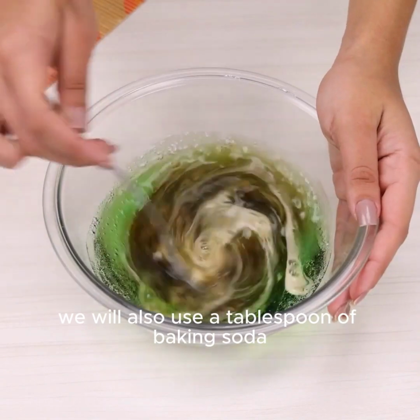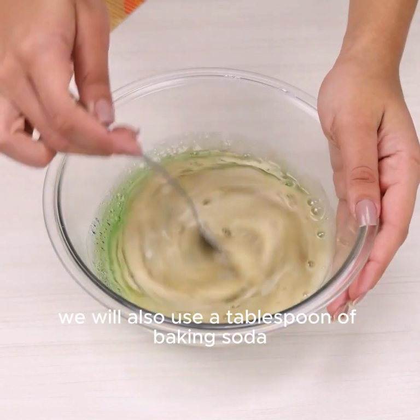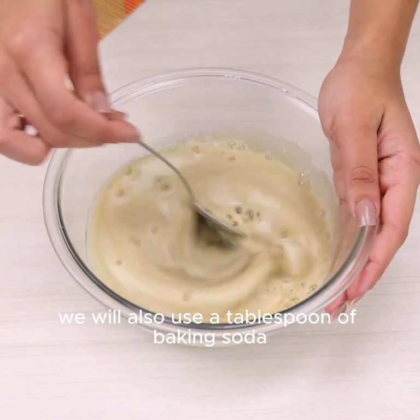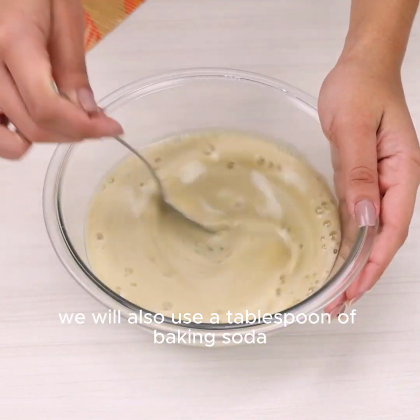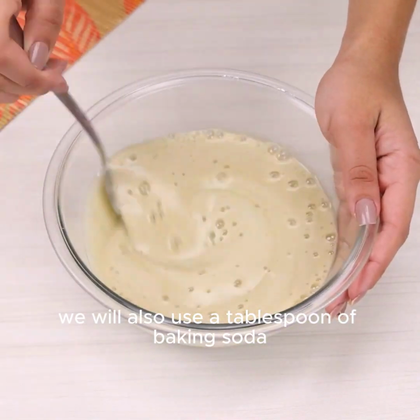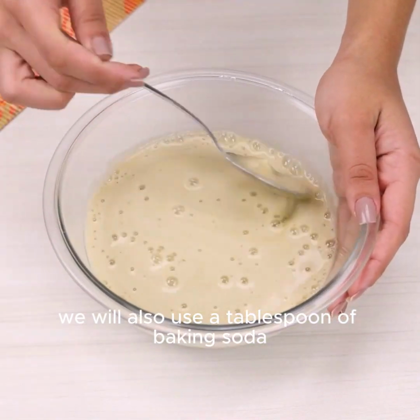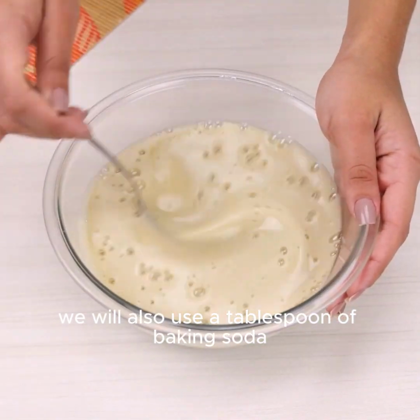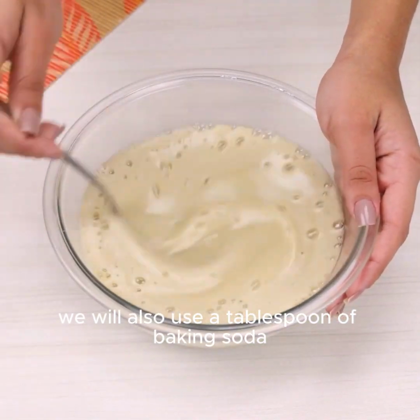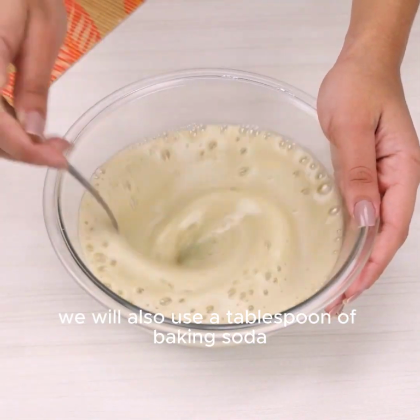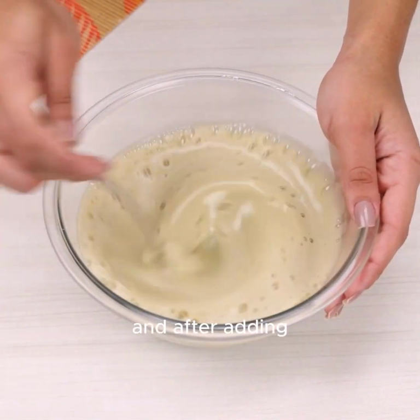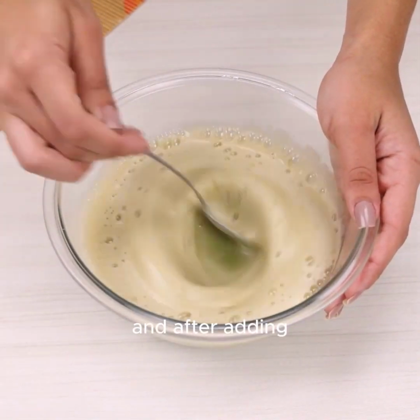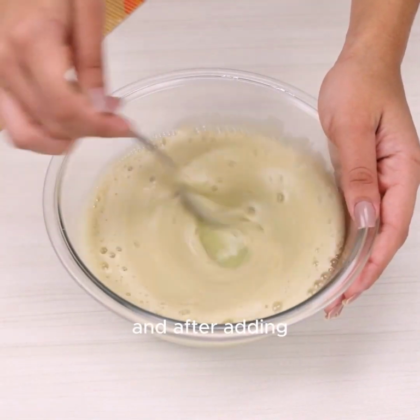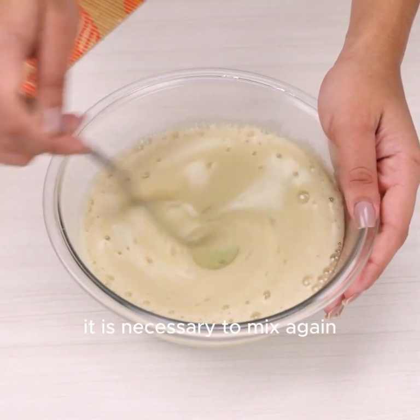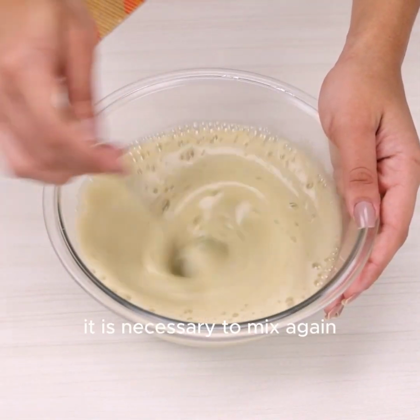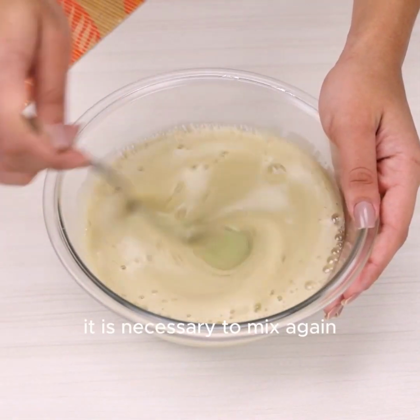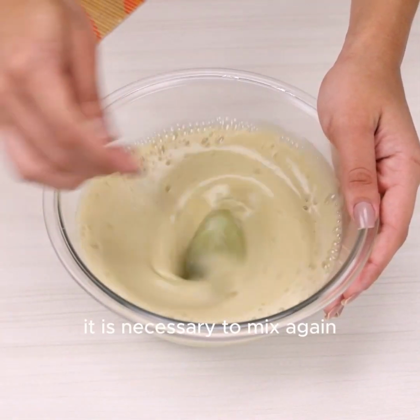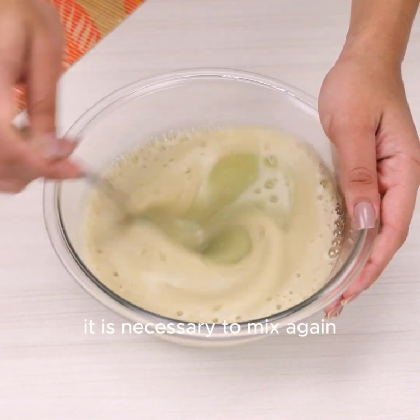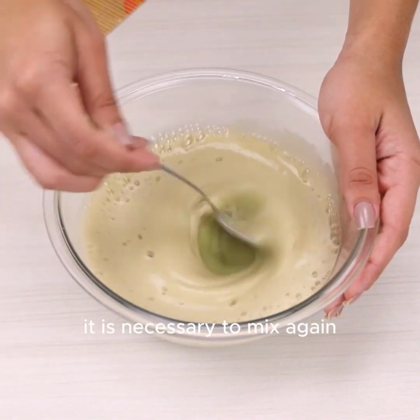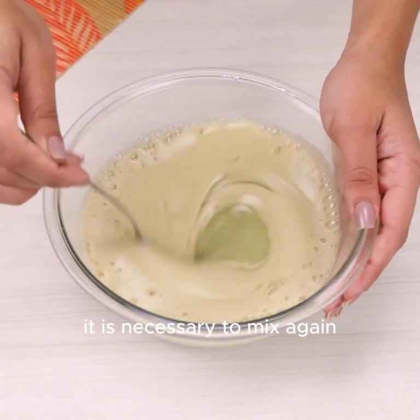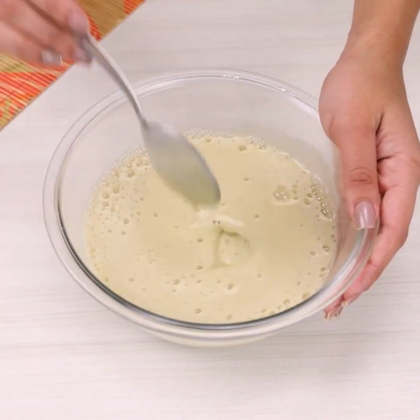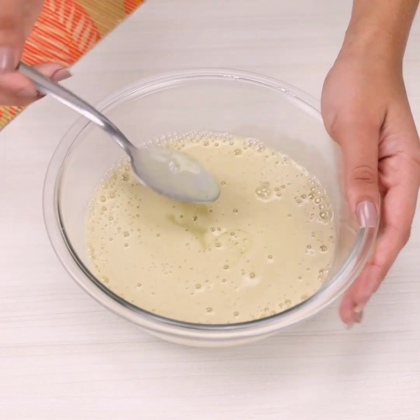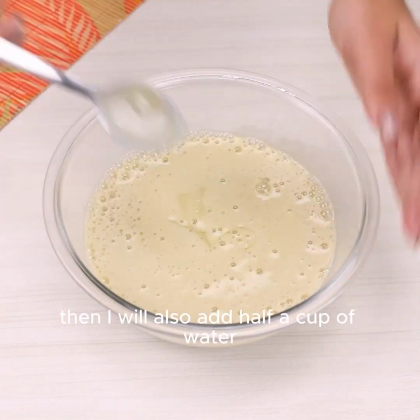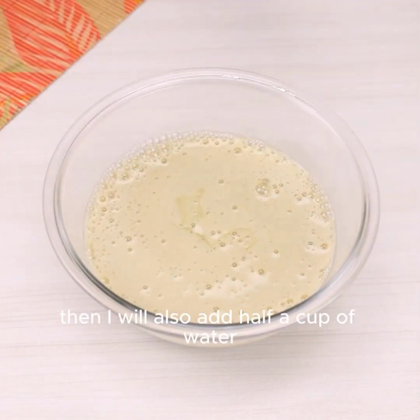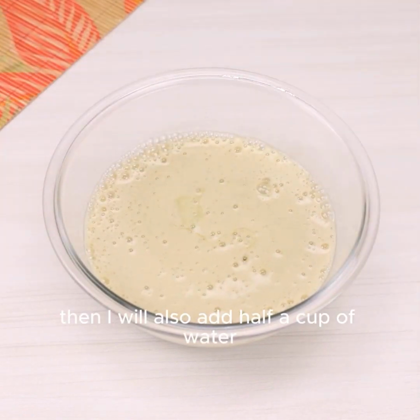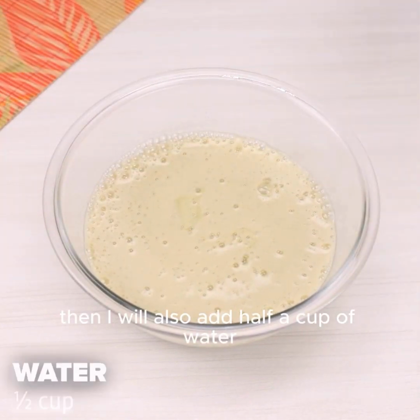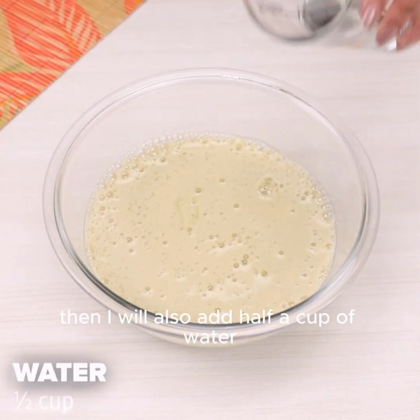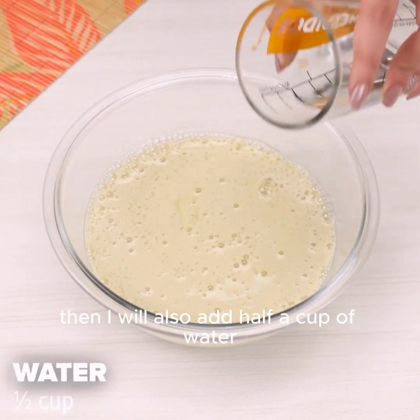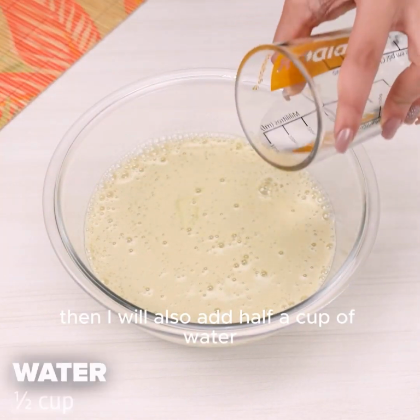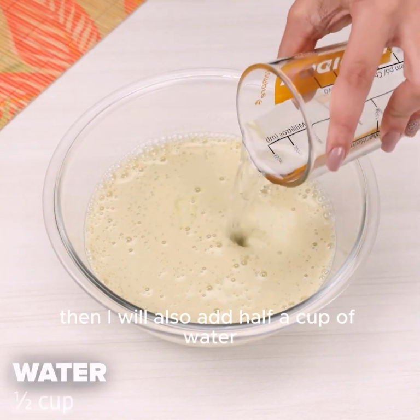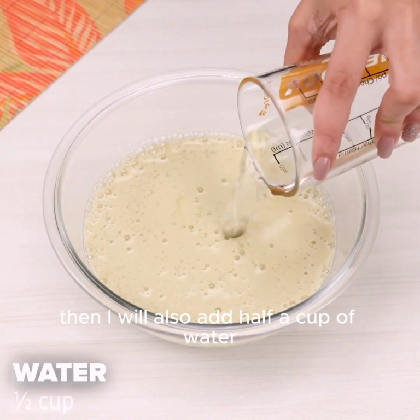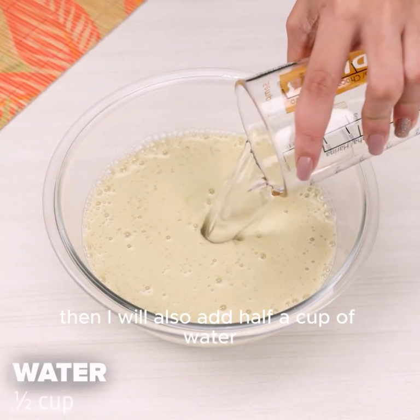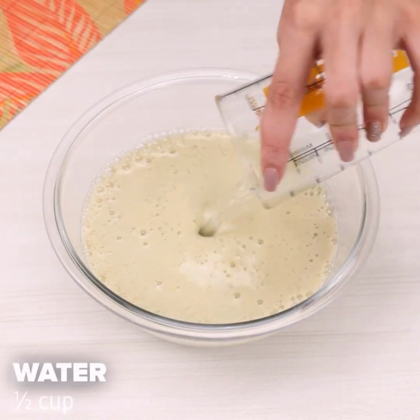We will also use a tablespoon of baking soda, and after adding it is necessary to mix again. Then I will also add half a cup of water.